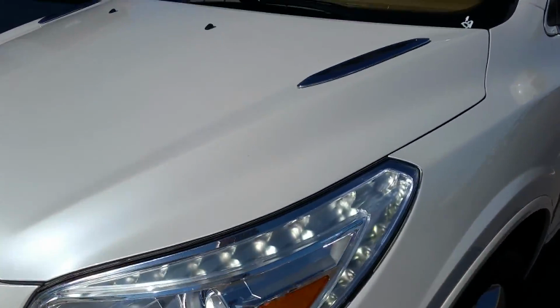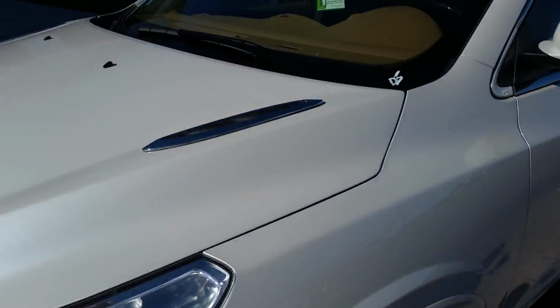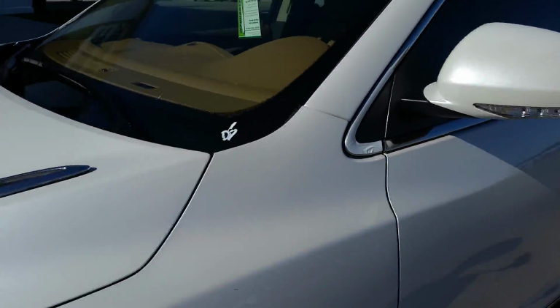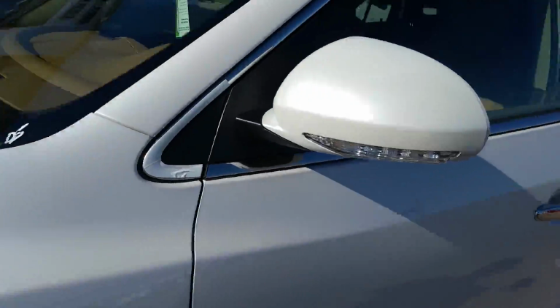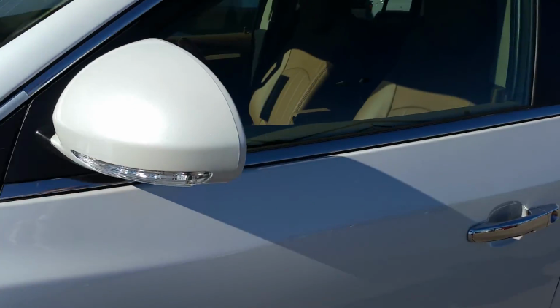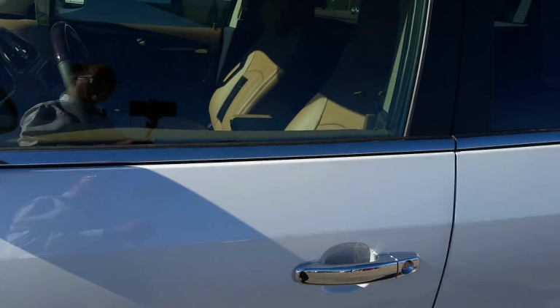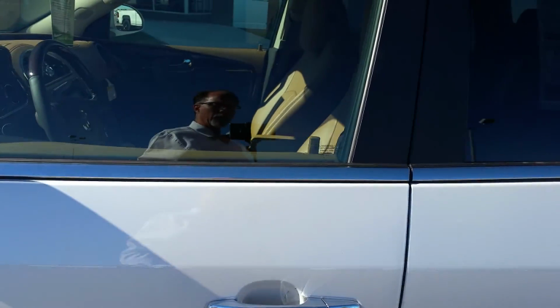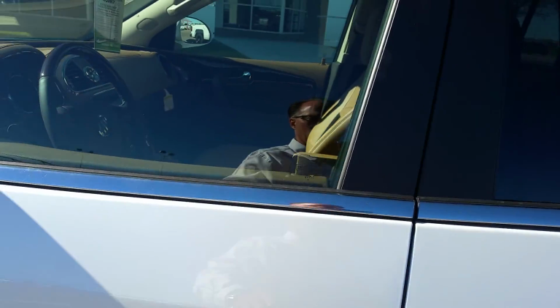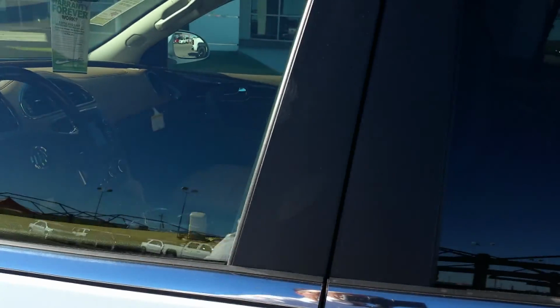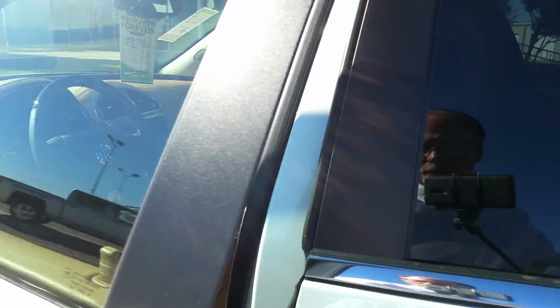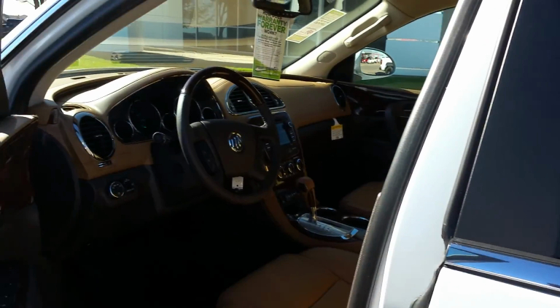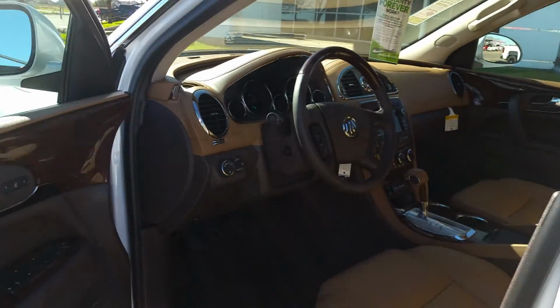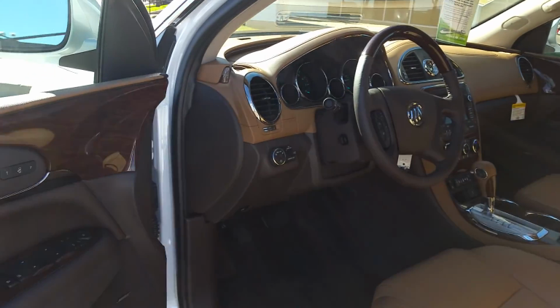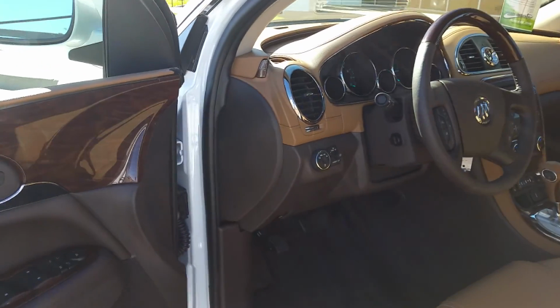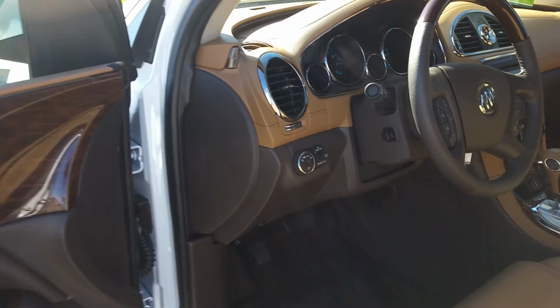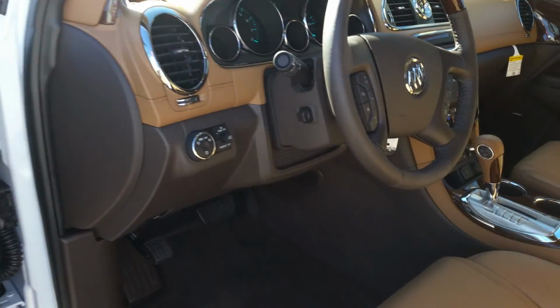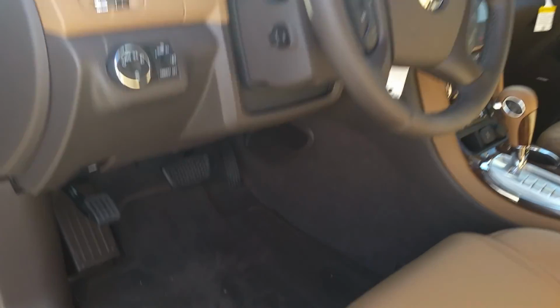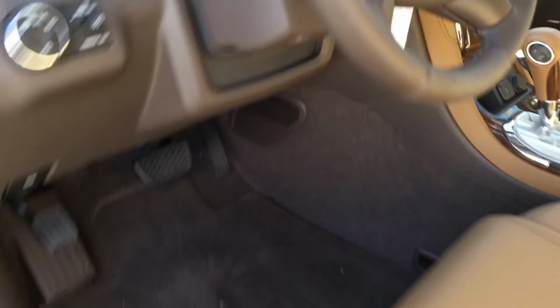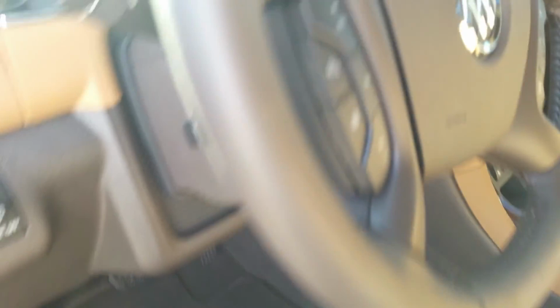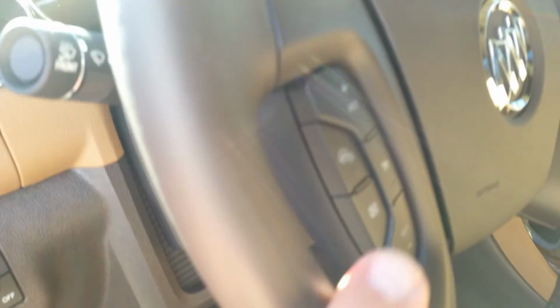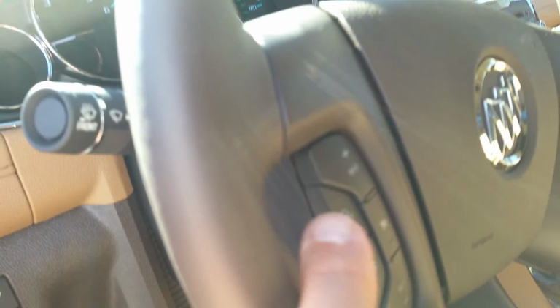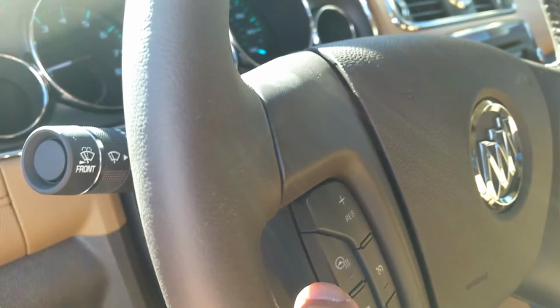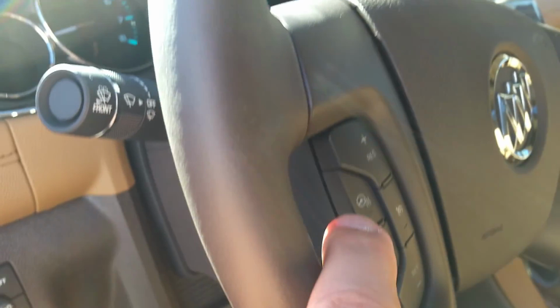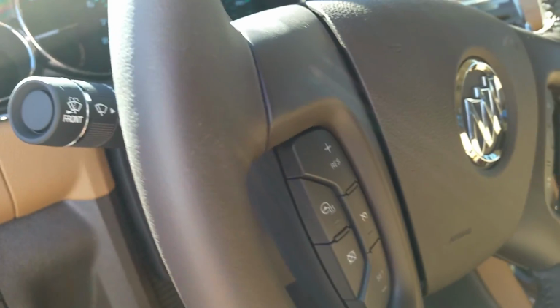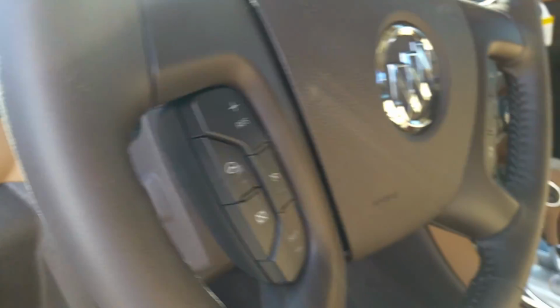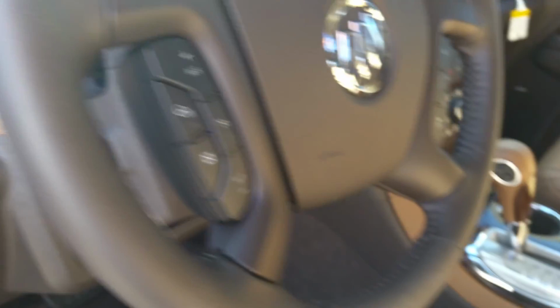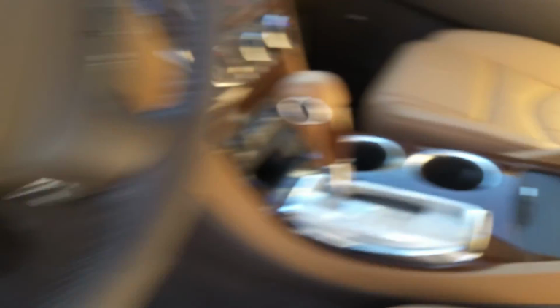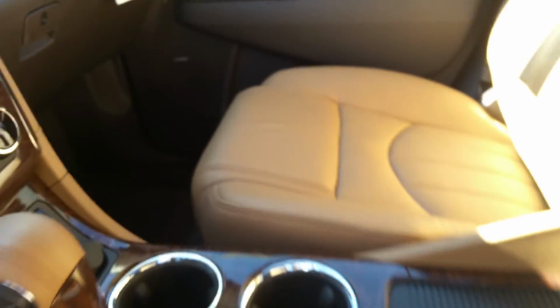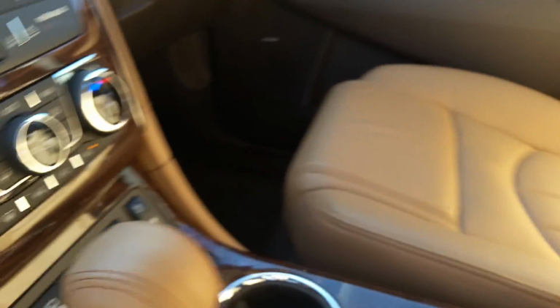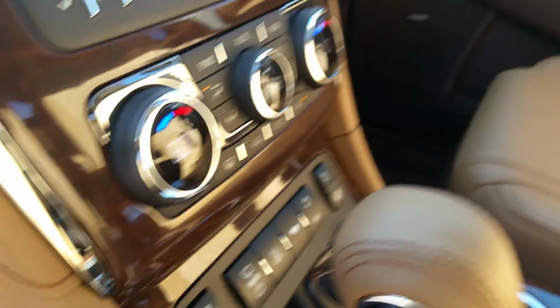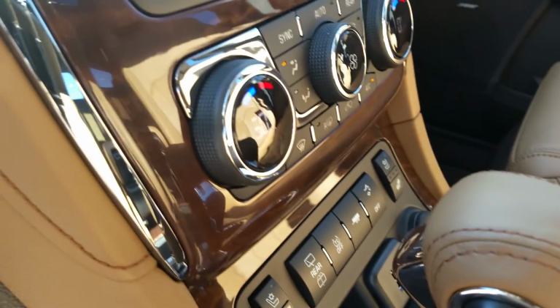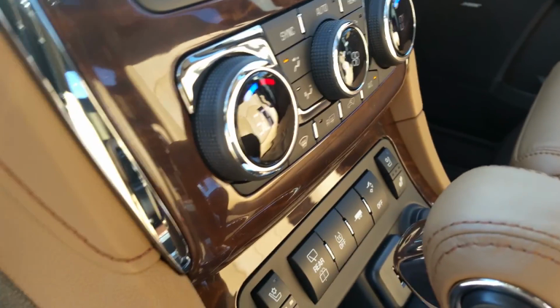And a quick peek on the inside. Not many changes ergonomically for the 2016, but you do now have a heated steering wheel, instead of it being over here by the climate control system.